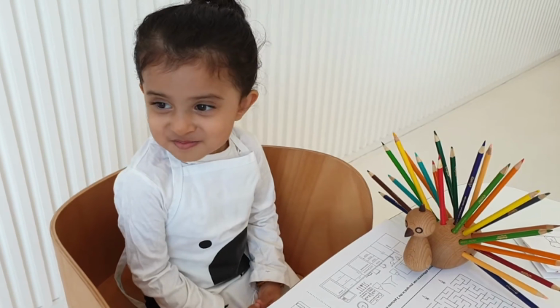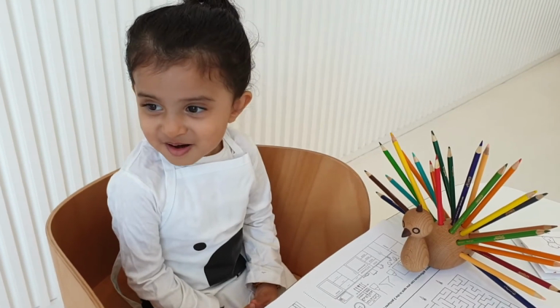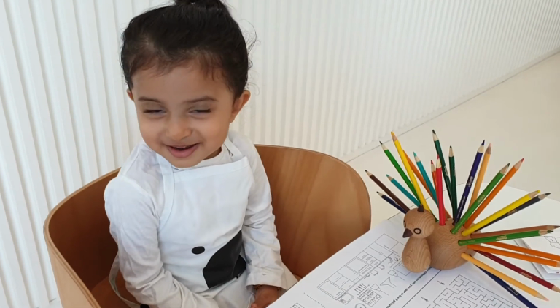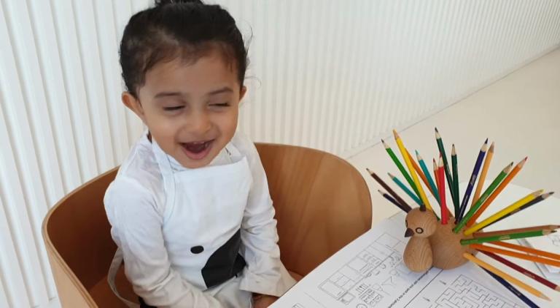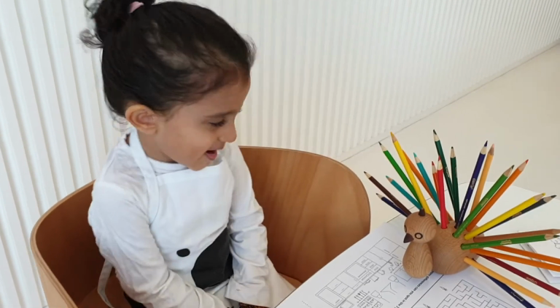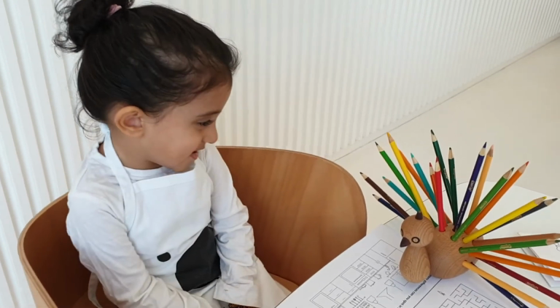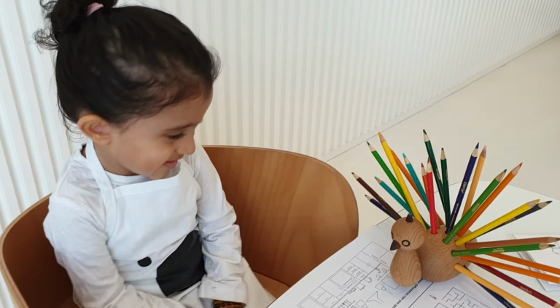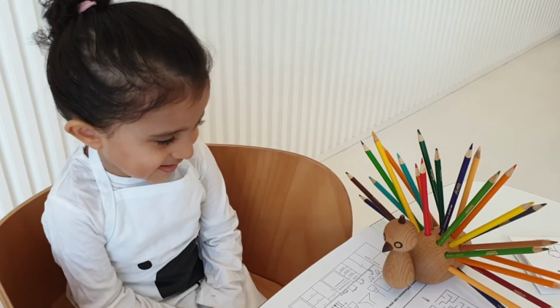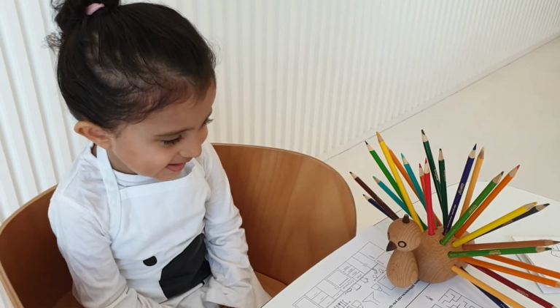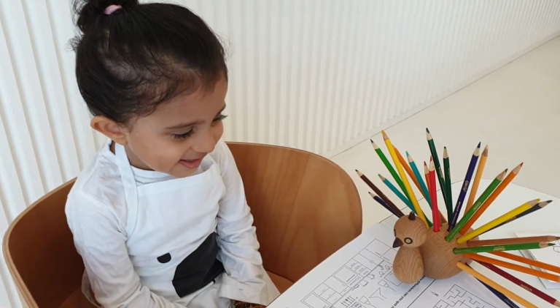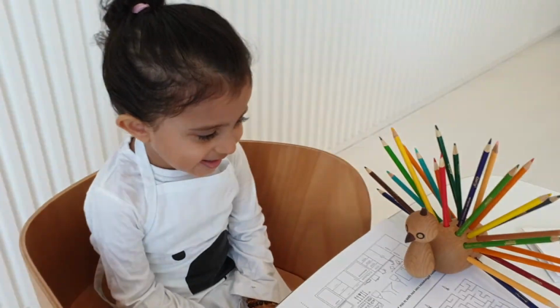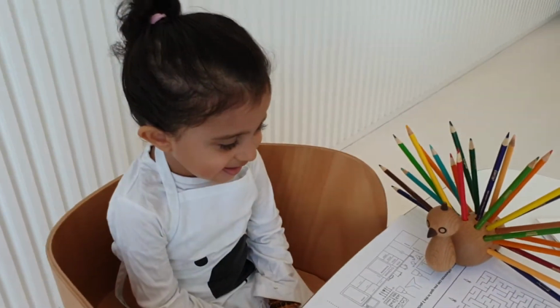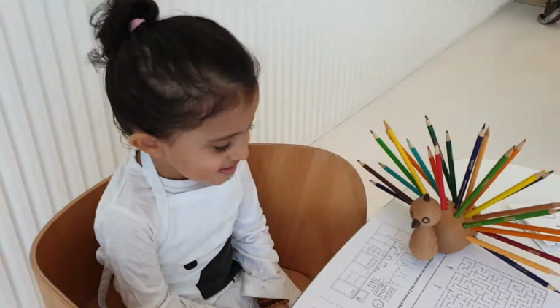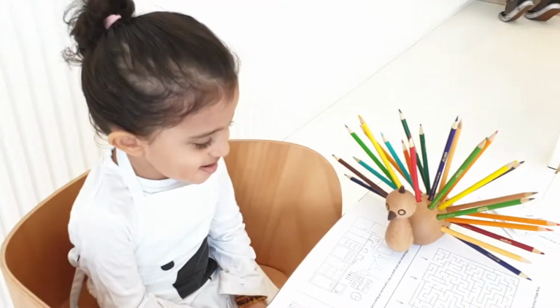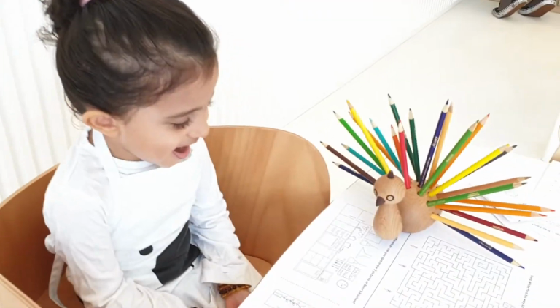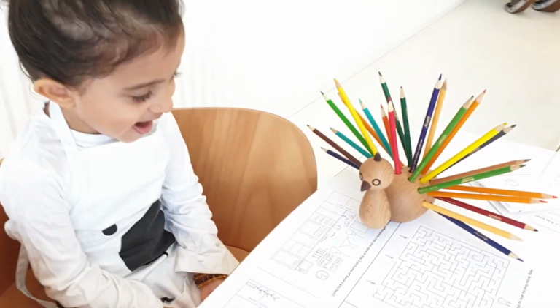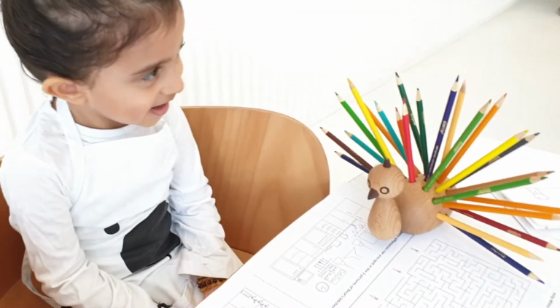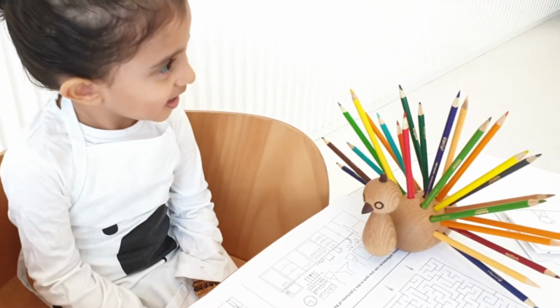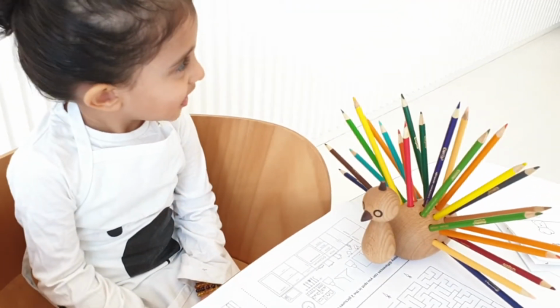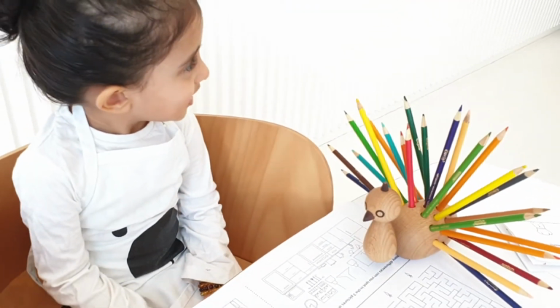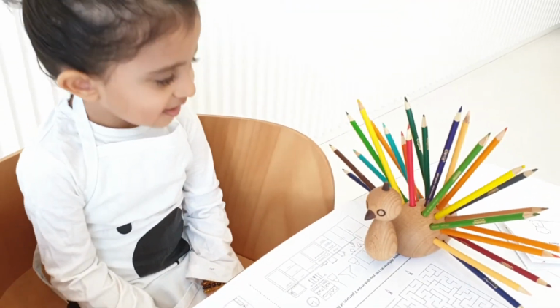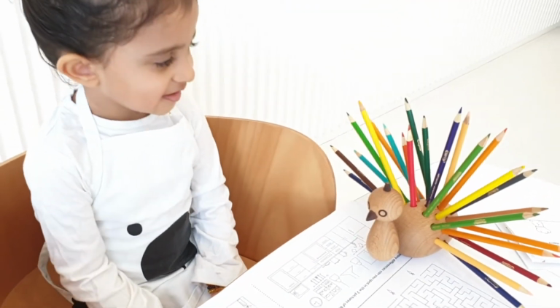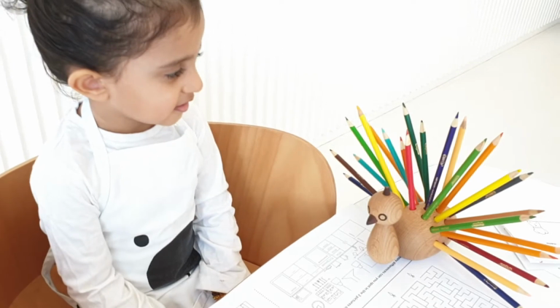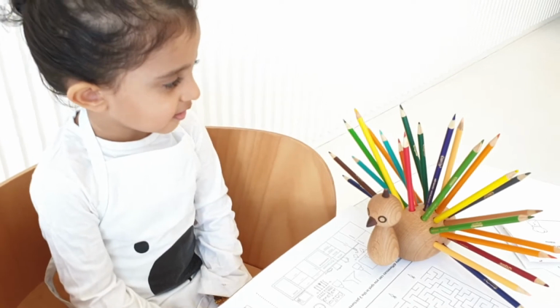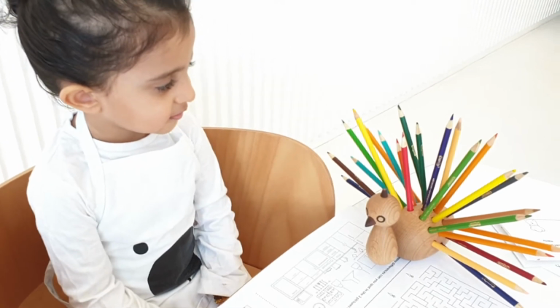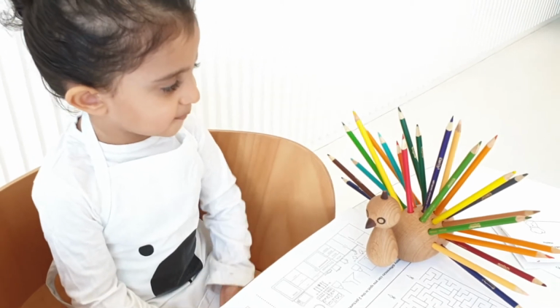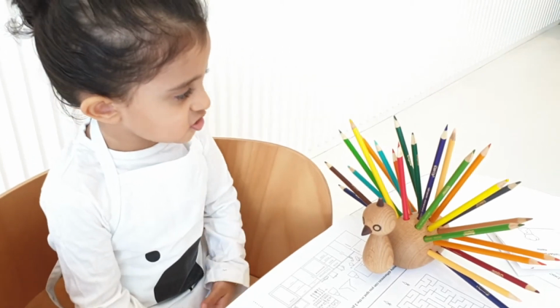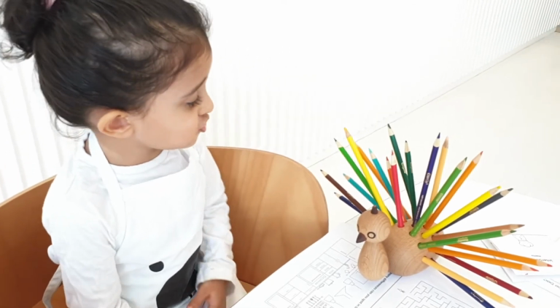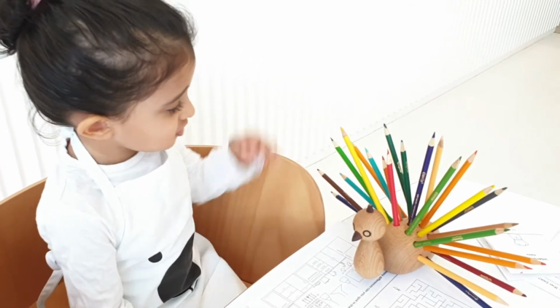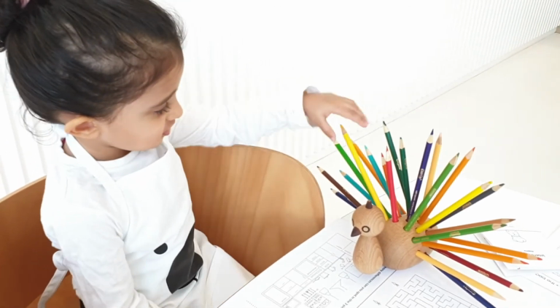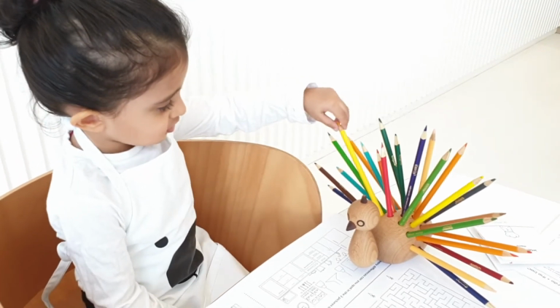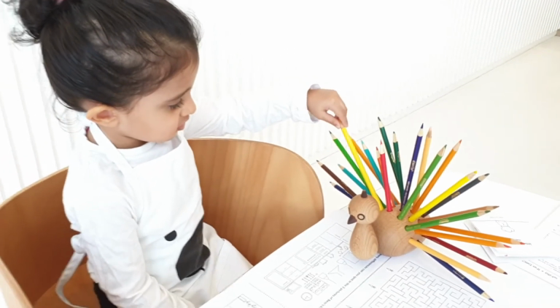Hi, Kiara. Are we going to be doing some coloring? Yeah! Will you show me where's the red pencil? Yeah, for sure. Where's the red pencil?